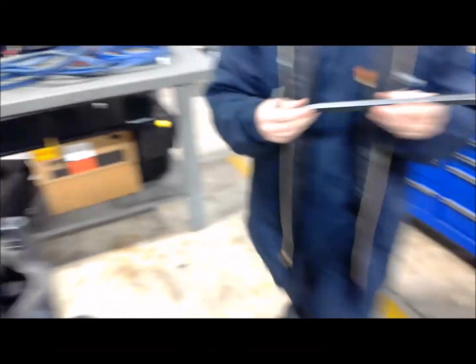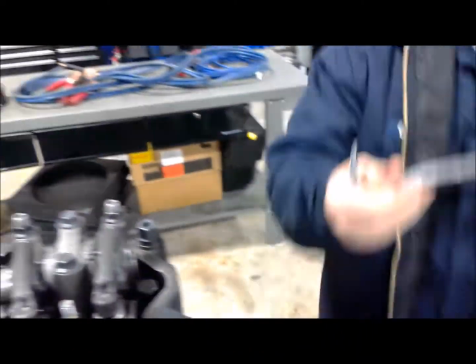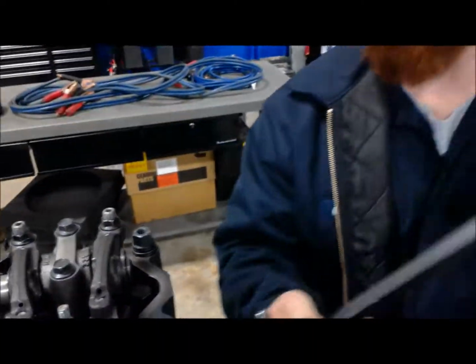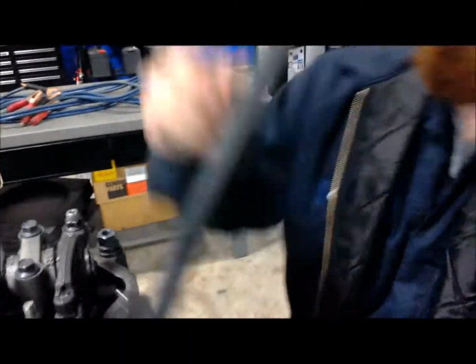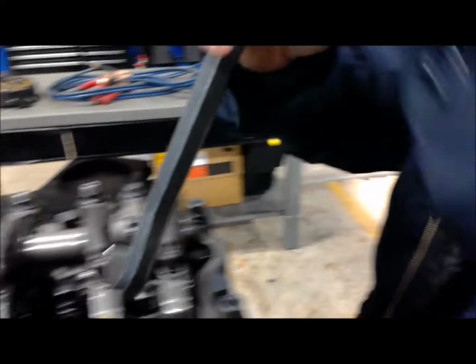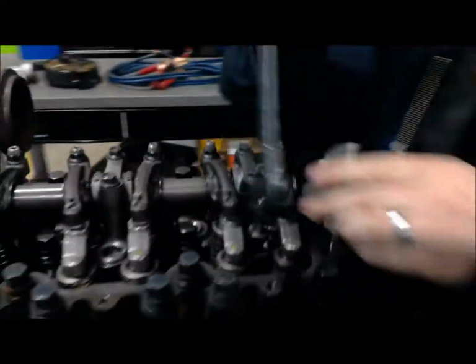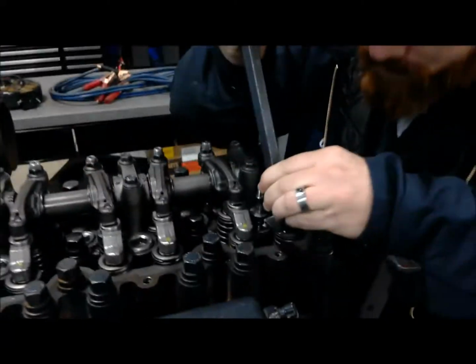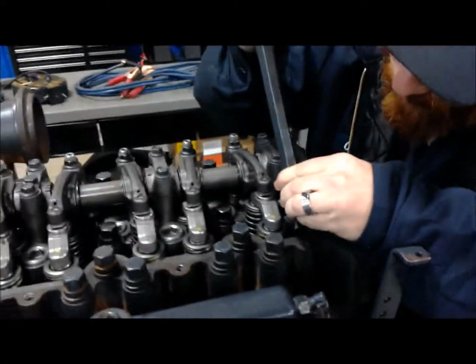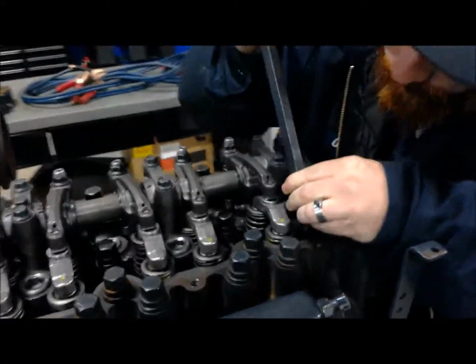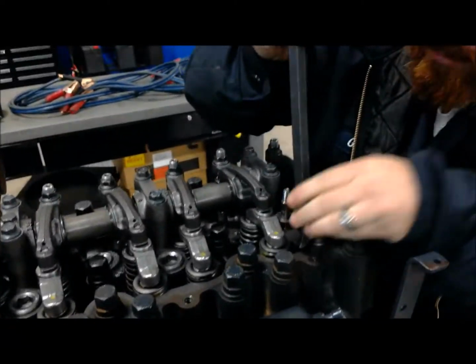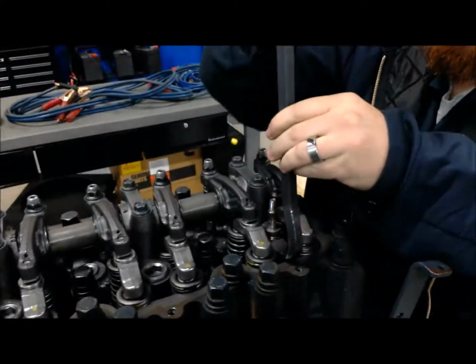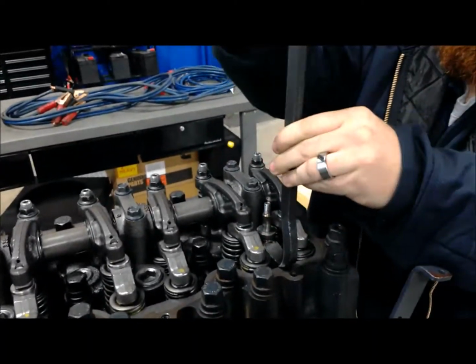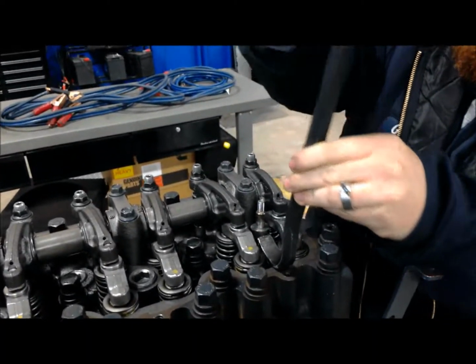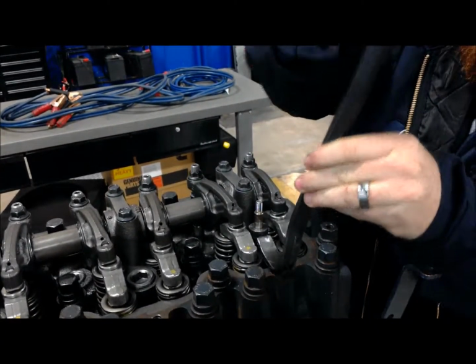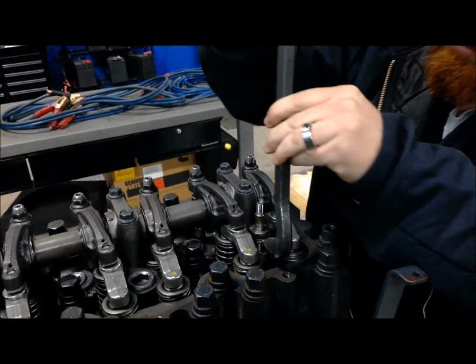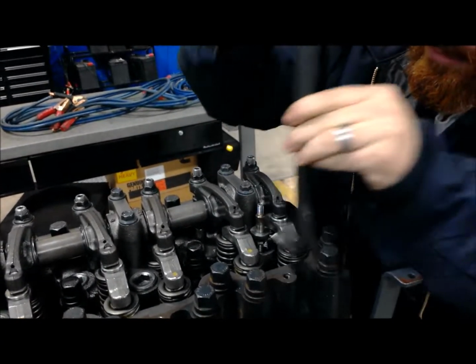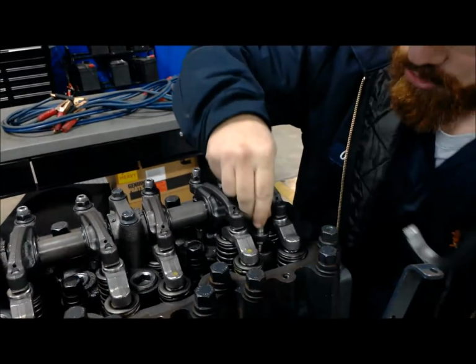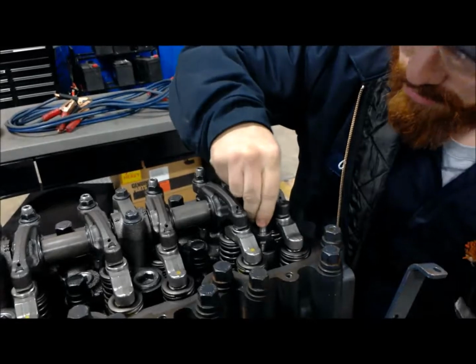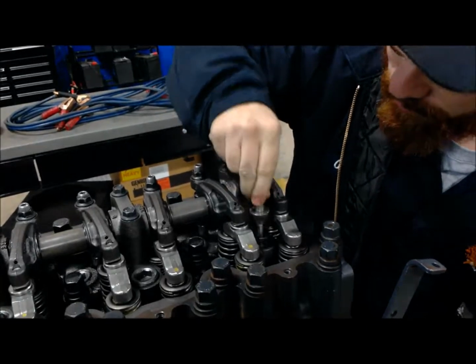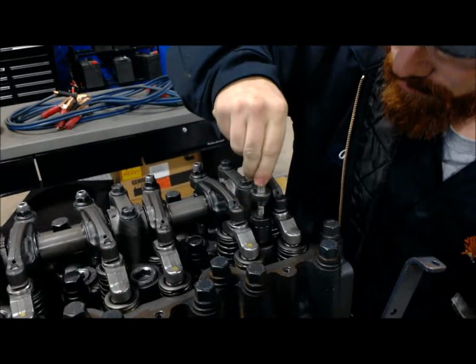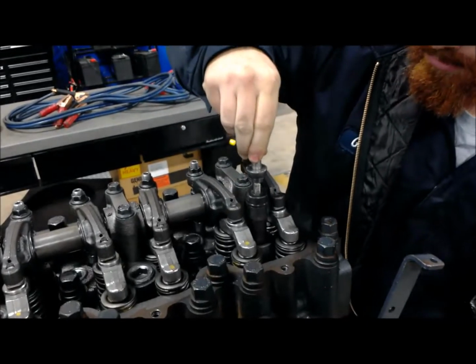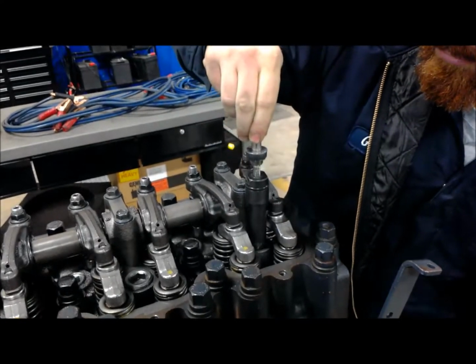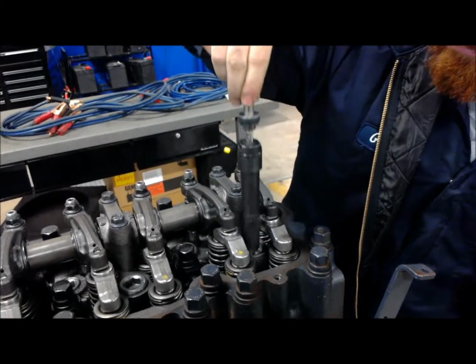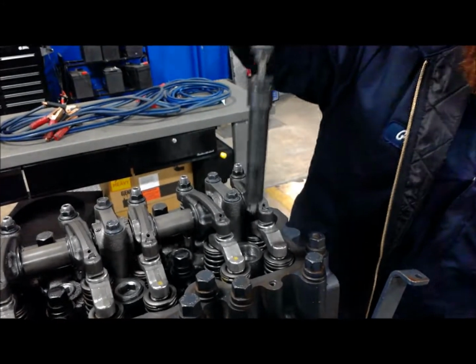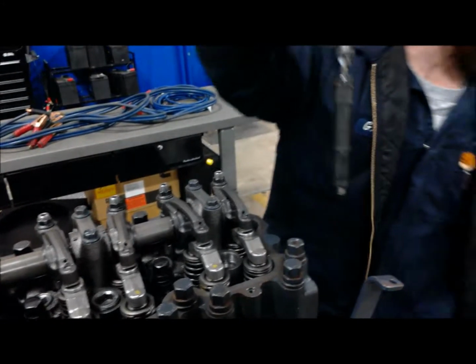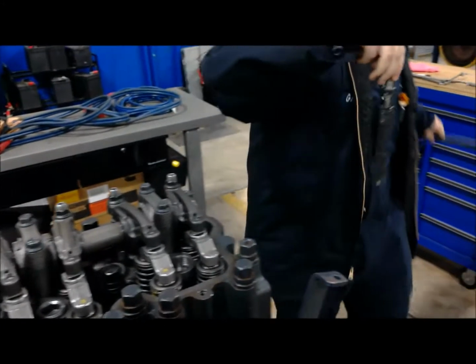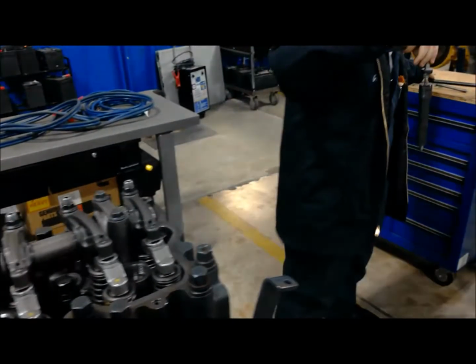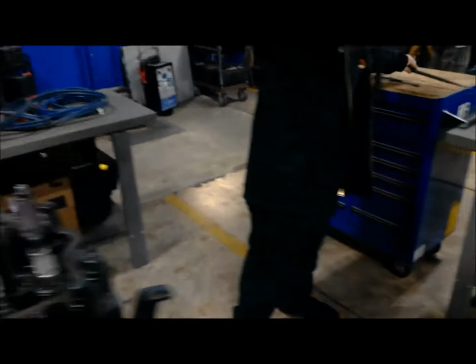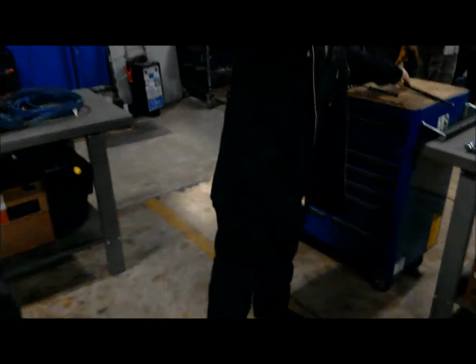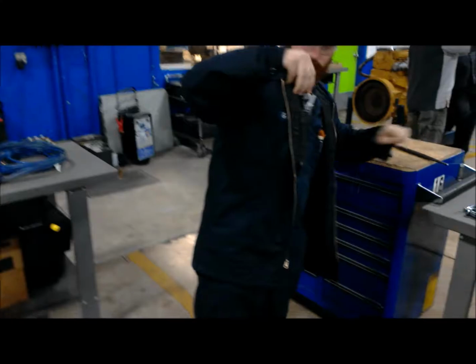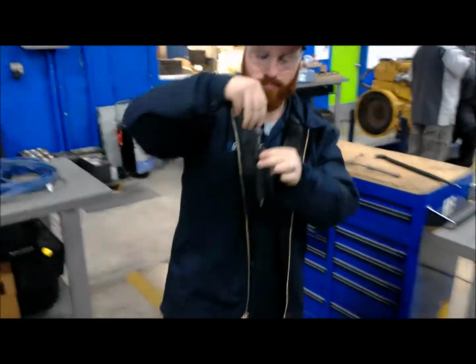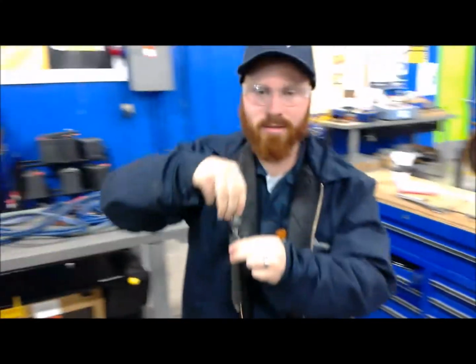We're going to set the cap off to the side. If we were doing multiple injectors, we would want to go ahead and keep pulling these in a set.